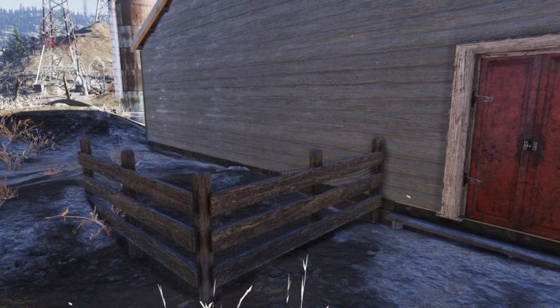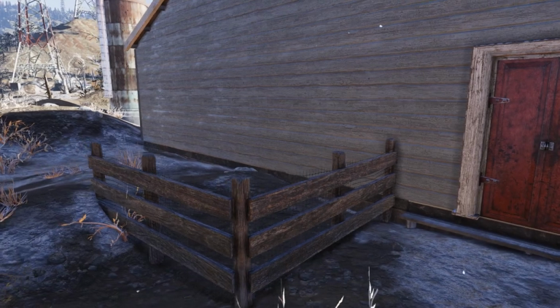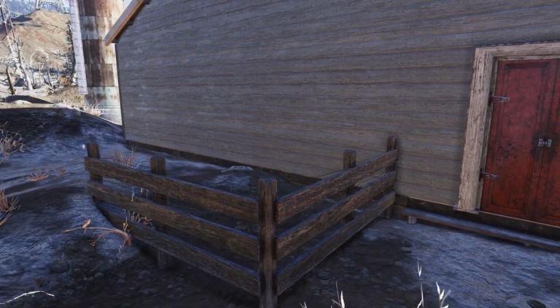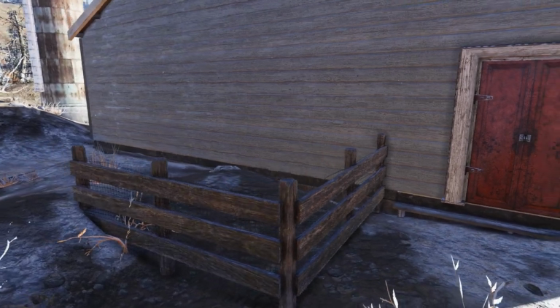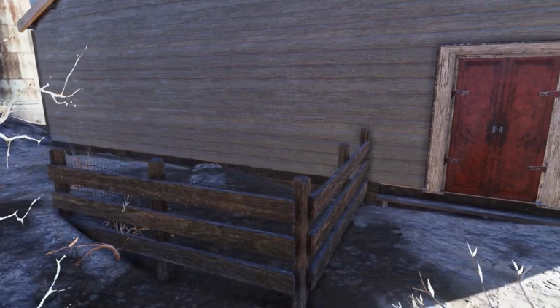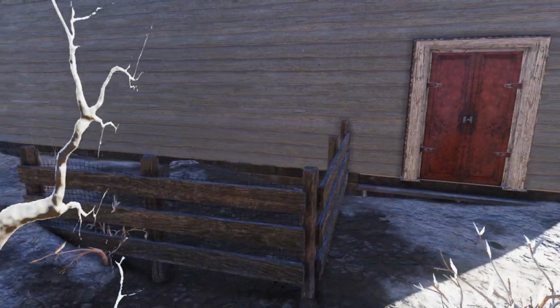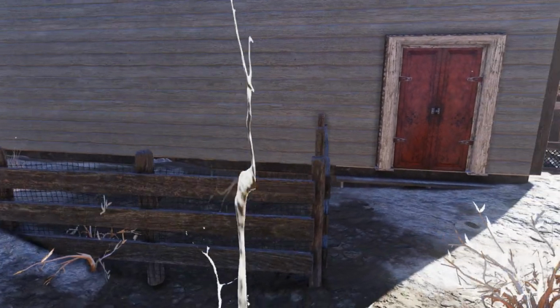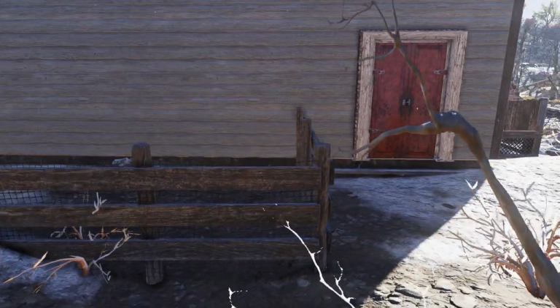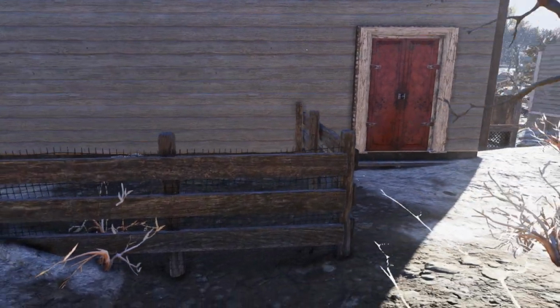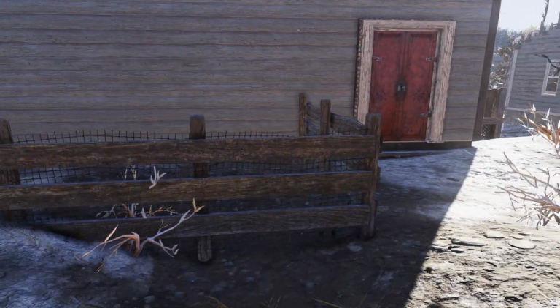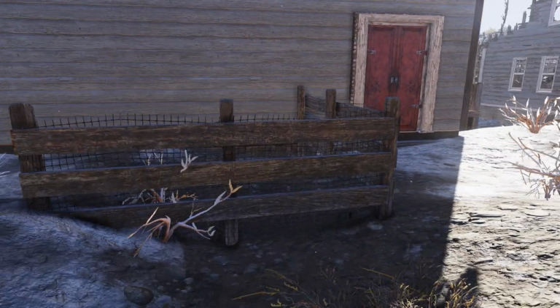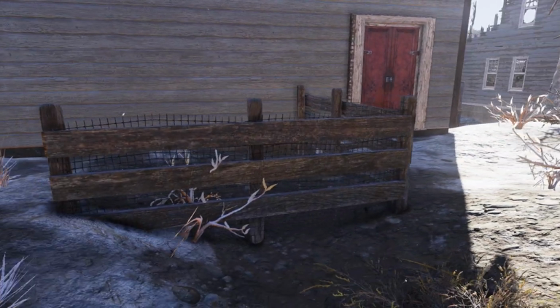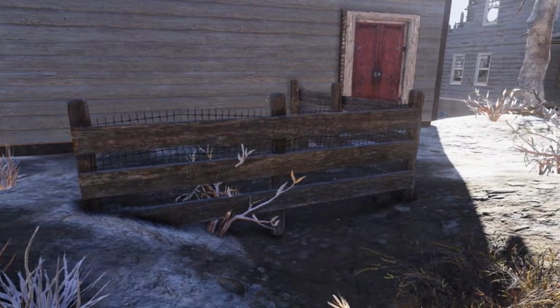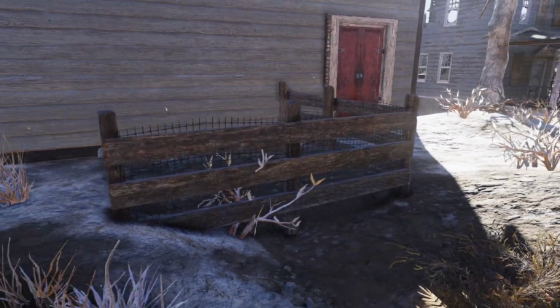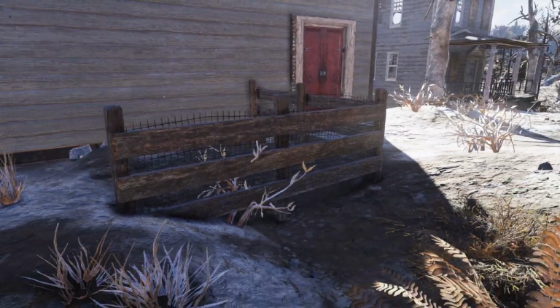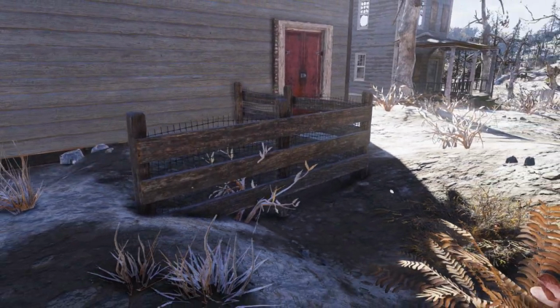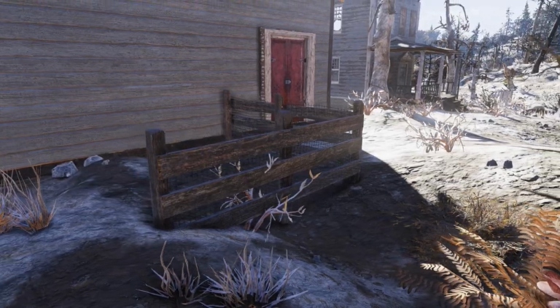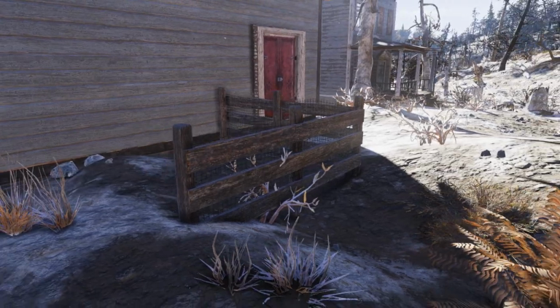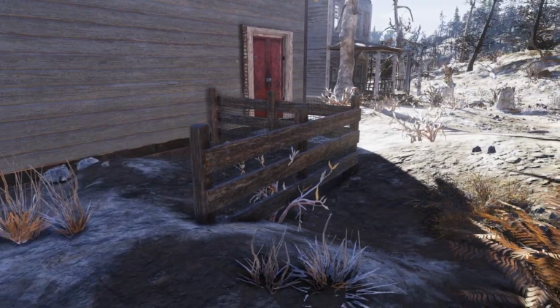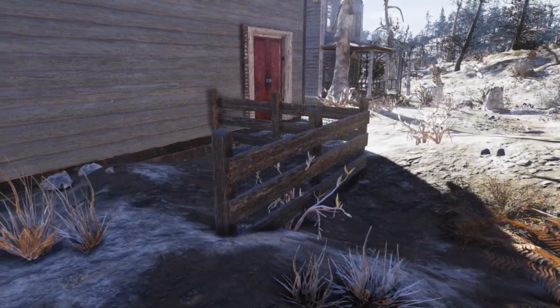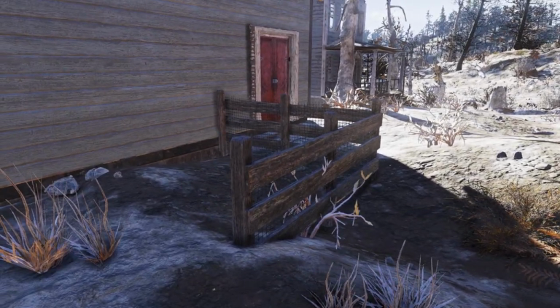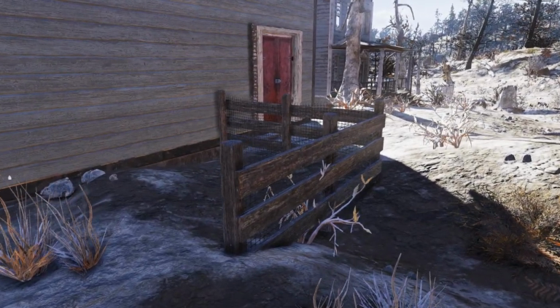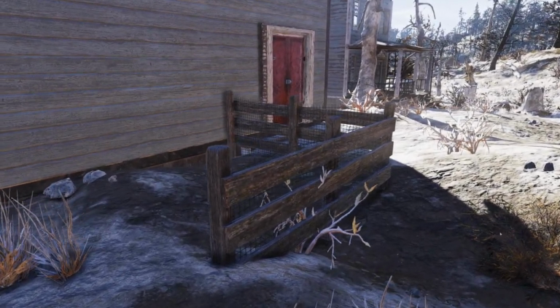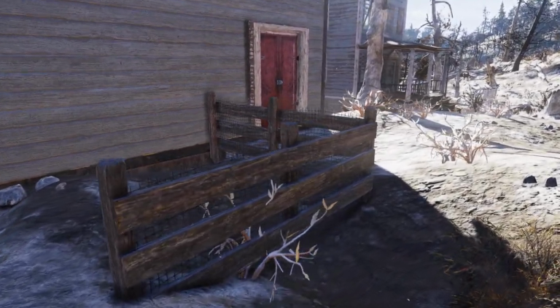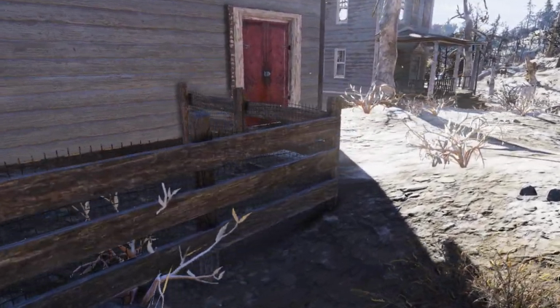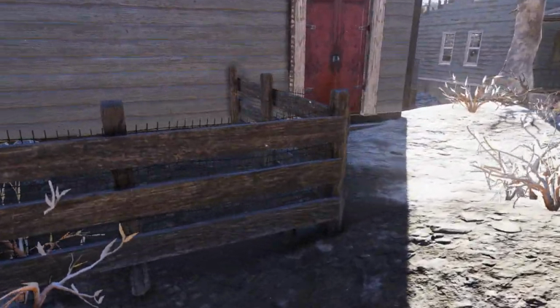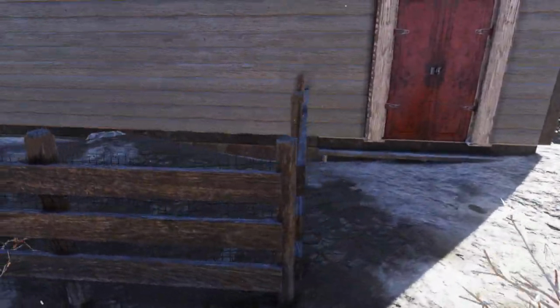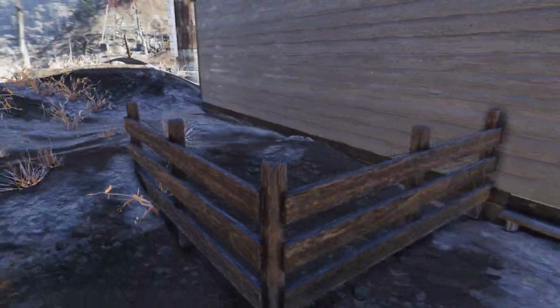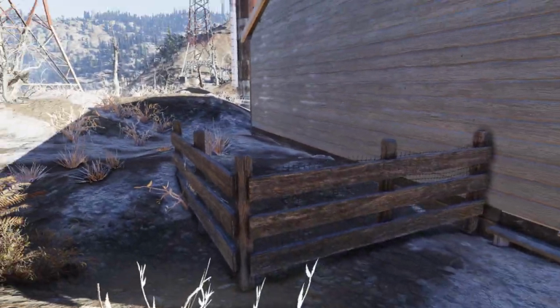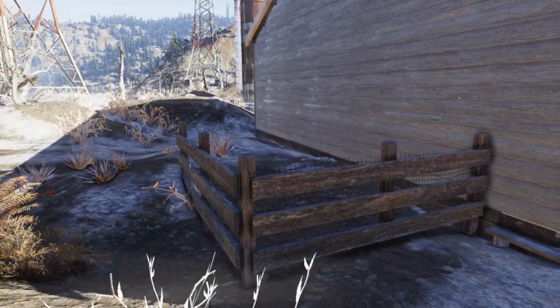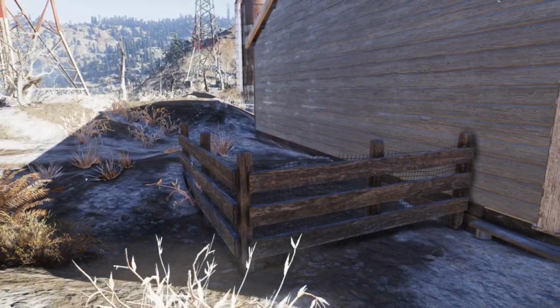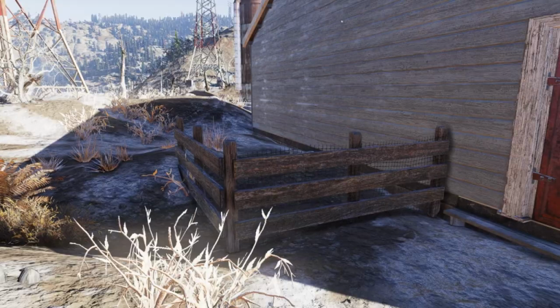And then this fence is just a throwback to the fence where you have to shoot those bottles off with Sunny Smiles. It doesn't really serve much of a purpose, but I felt like the Goodsprings Saloon needed a fence.